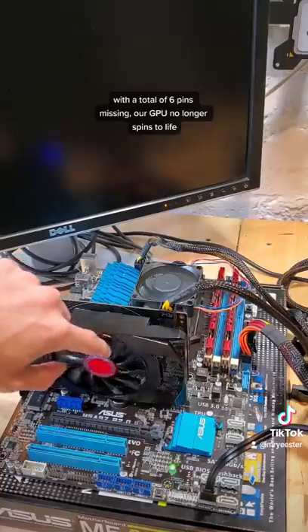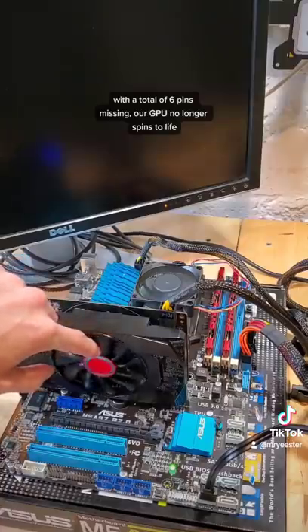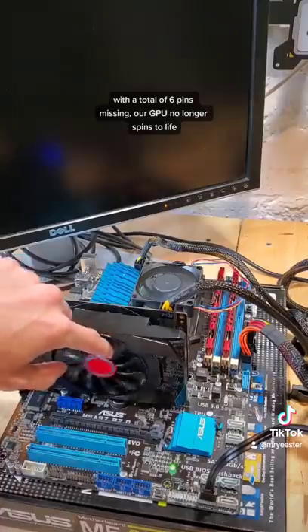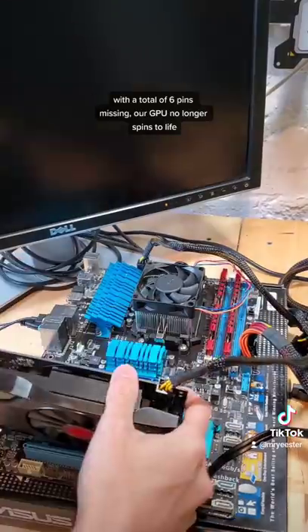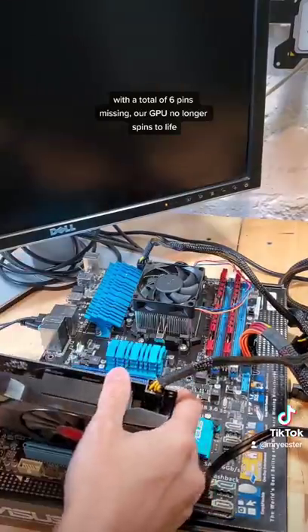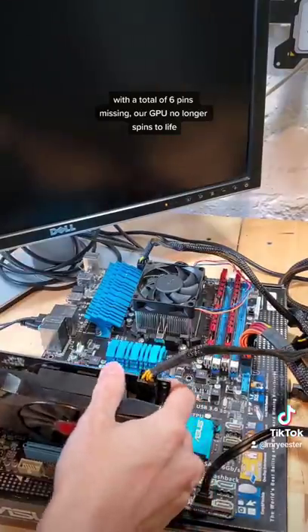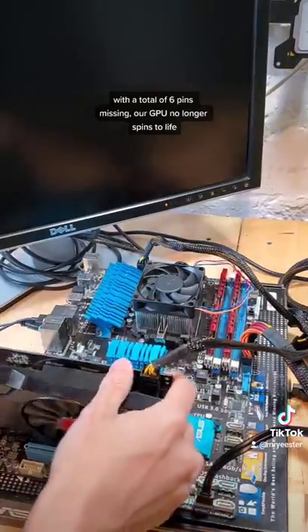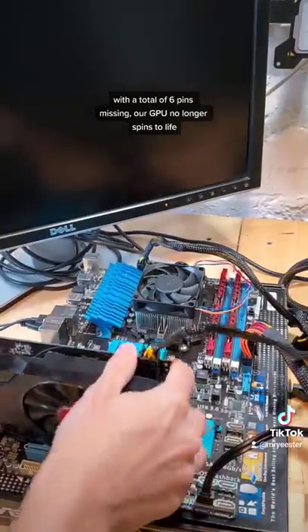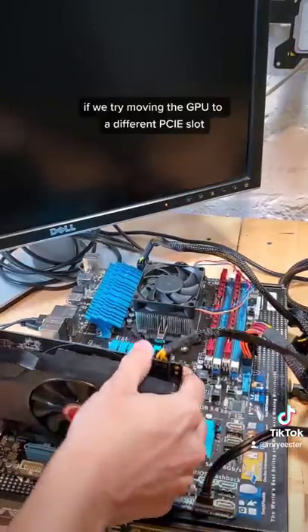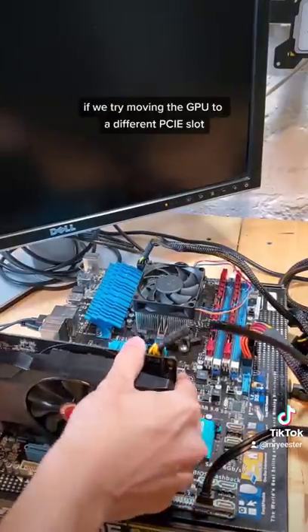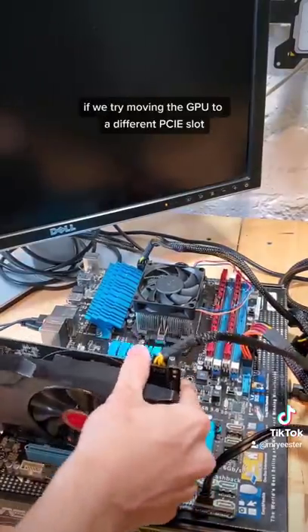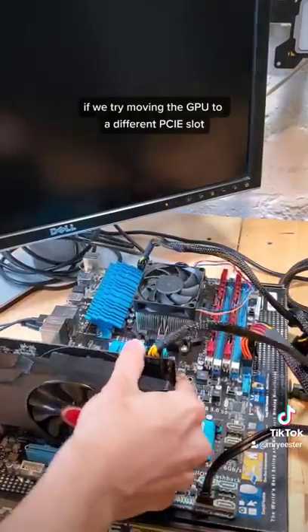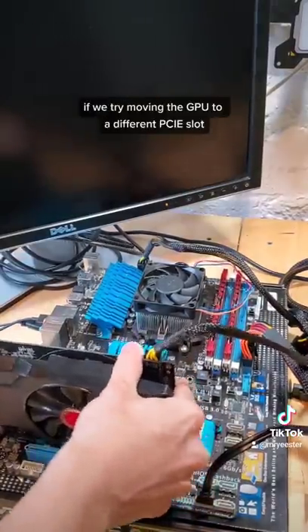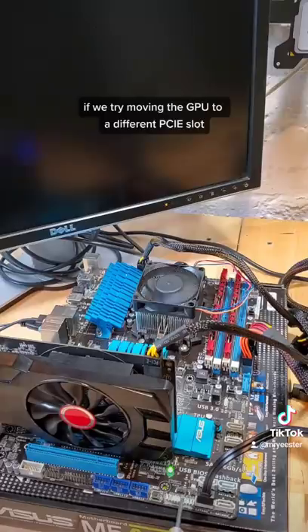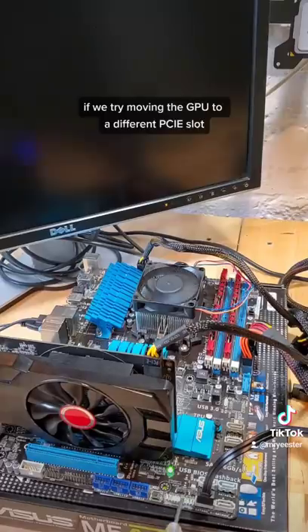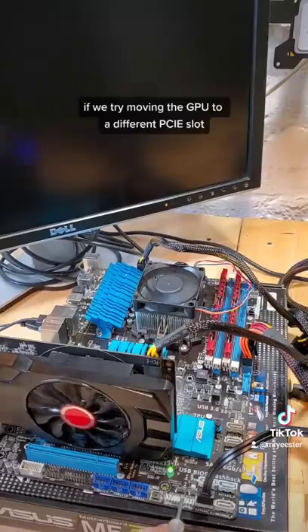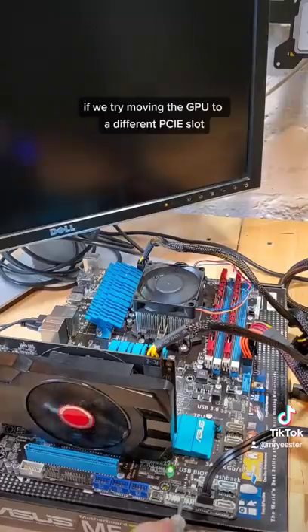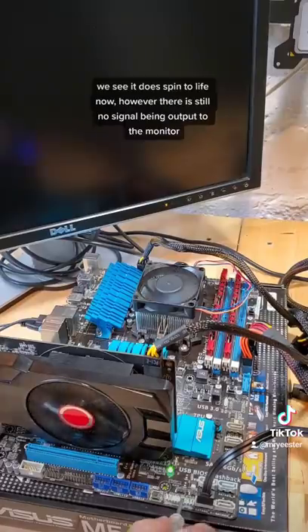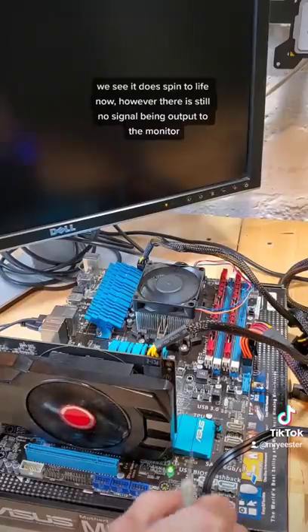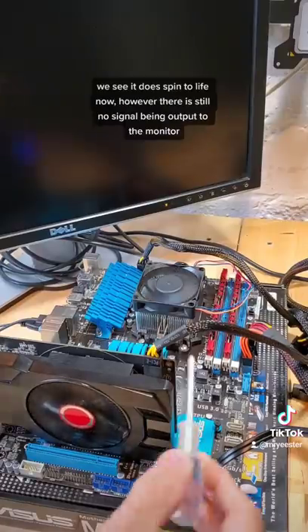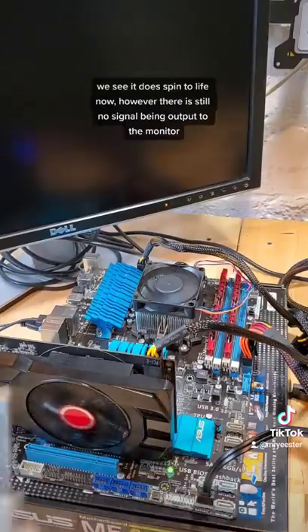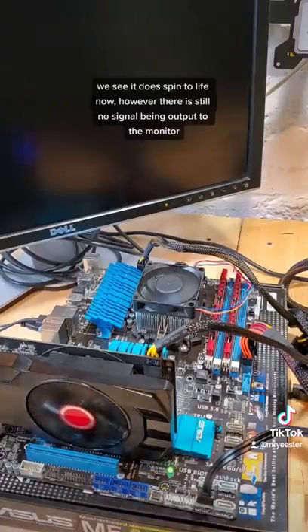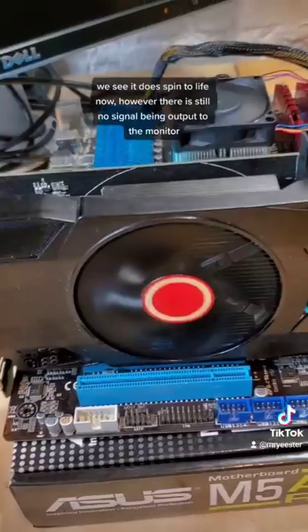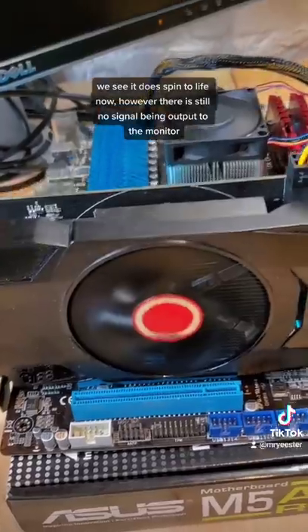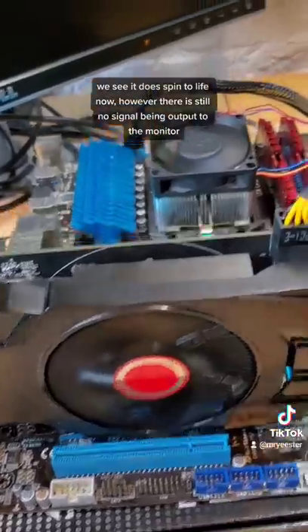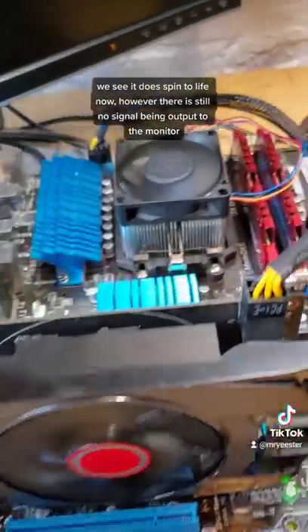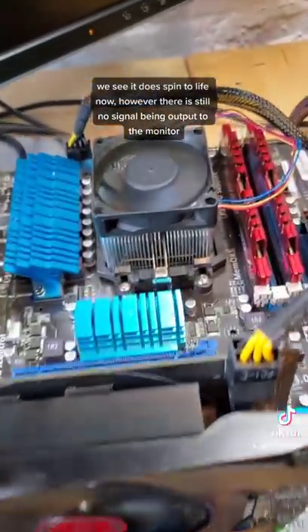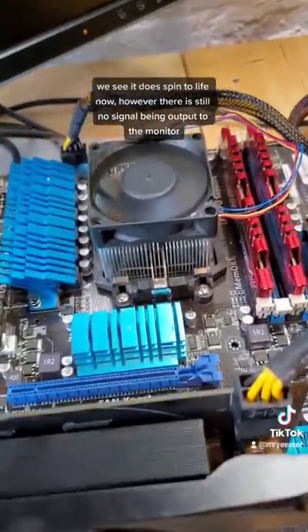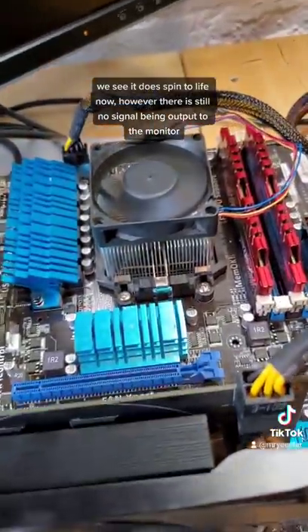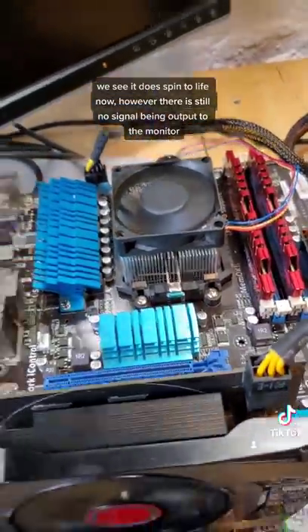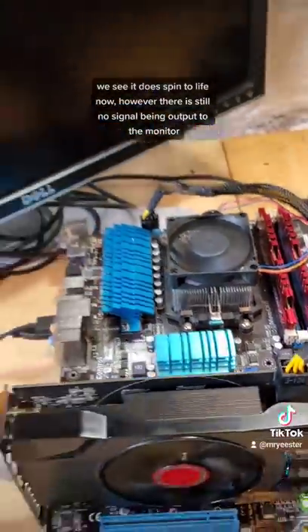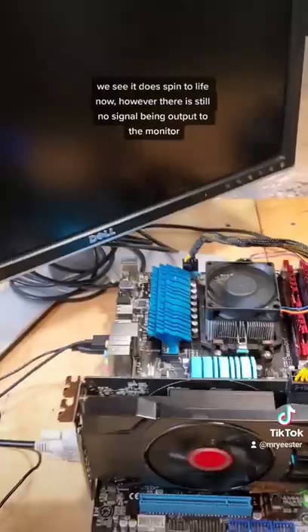With a total of six pins missing, our graphics card no longer spins to life. If we try moving the GPU to a different PCIe slot, we see that it does spin to life now, however there is still no signal being output to the monitor.